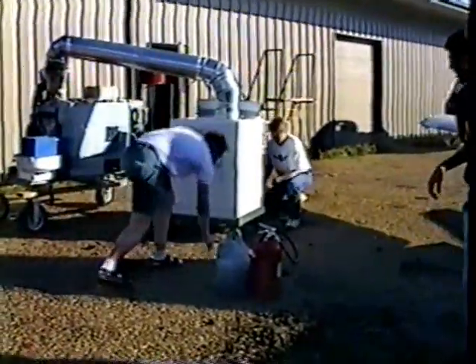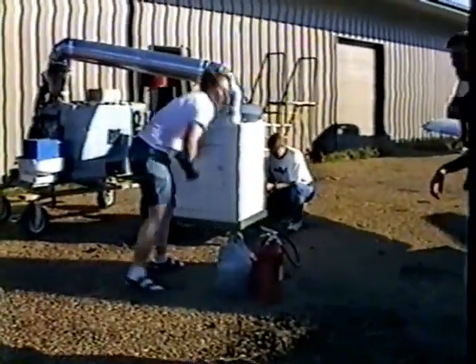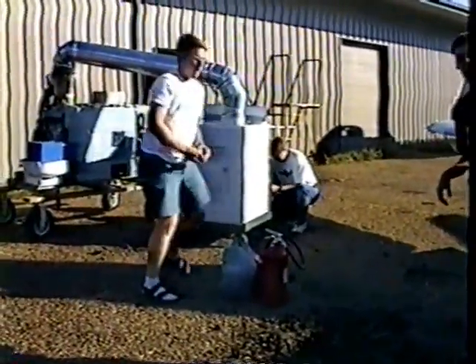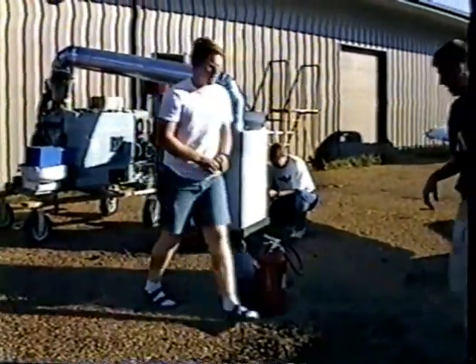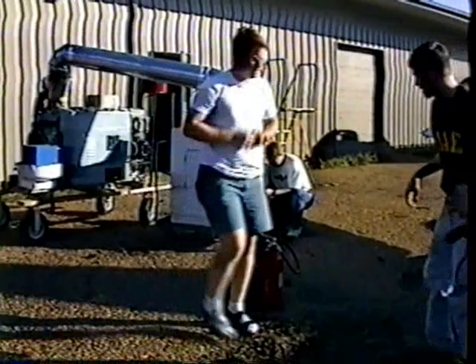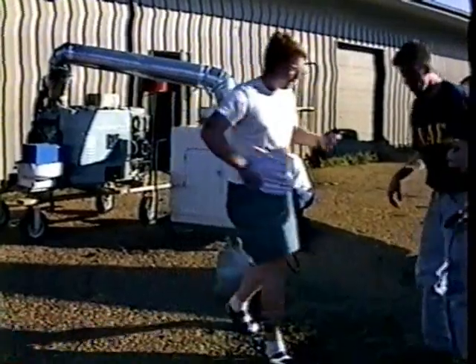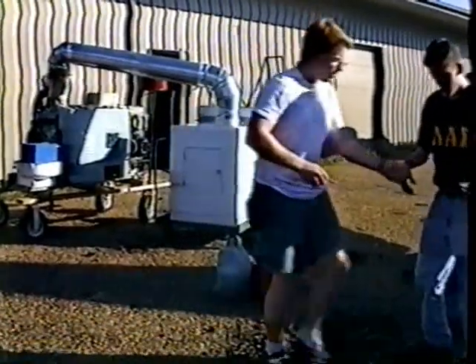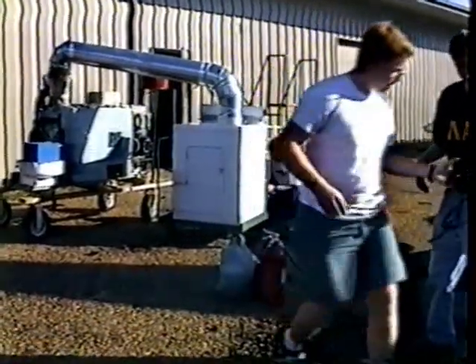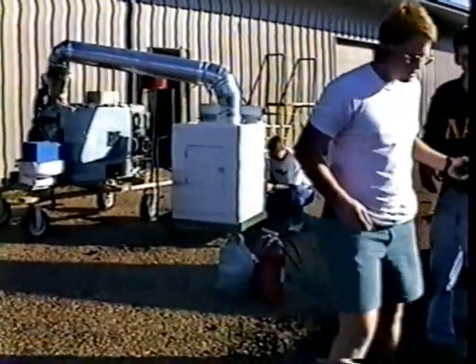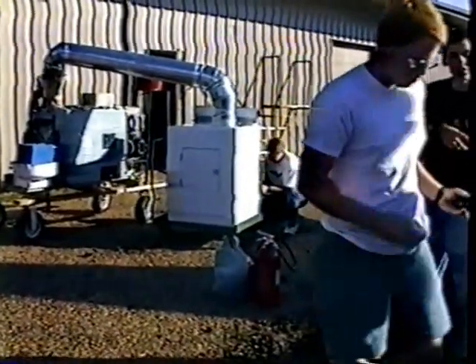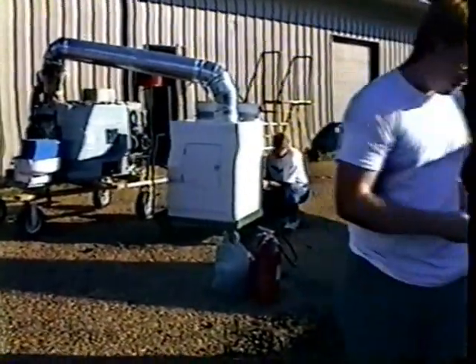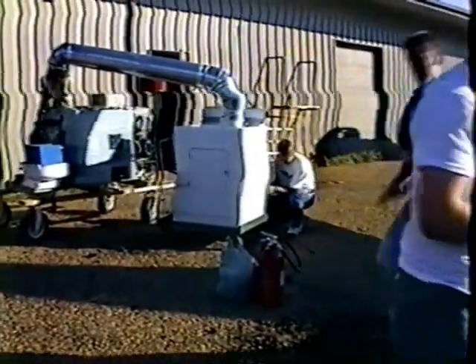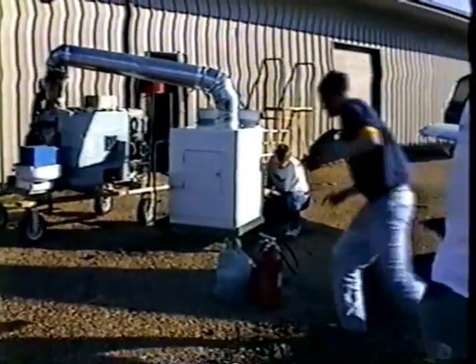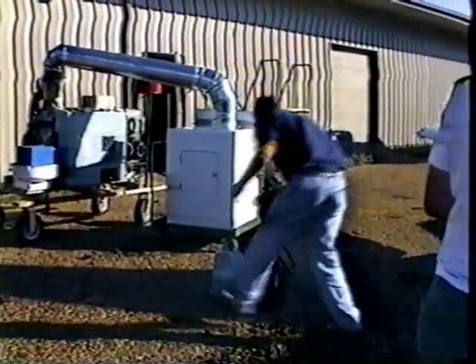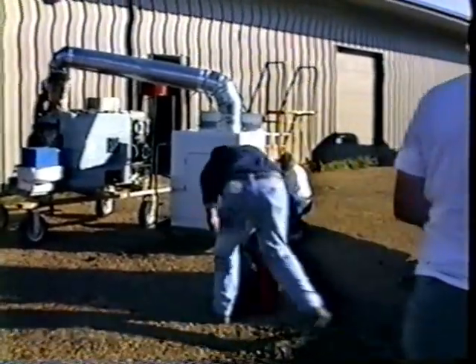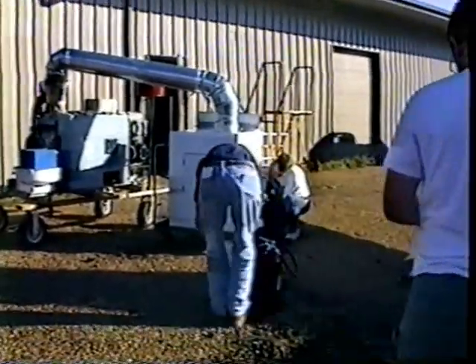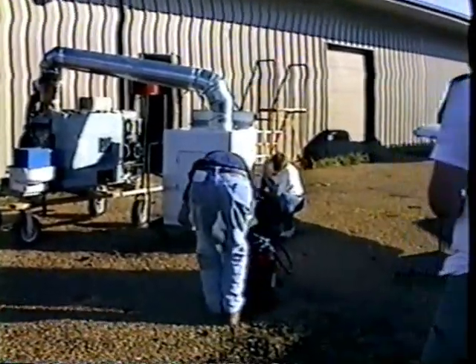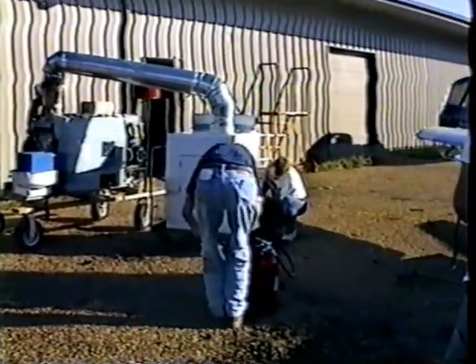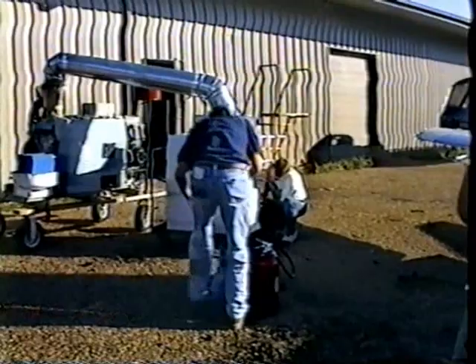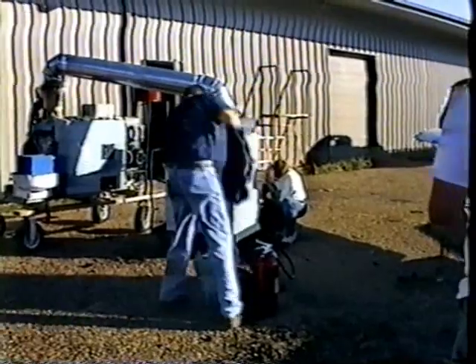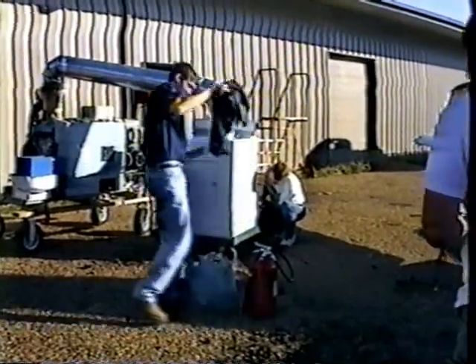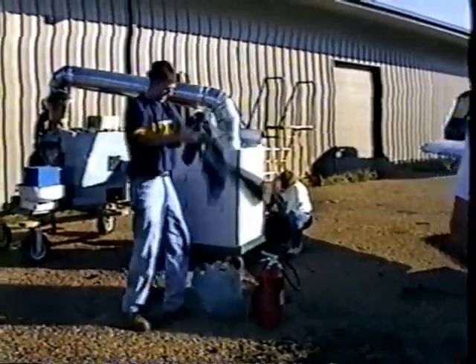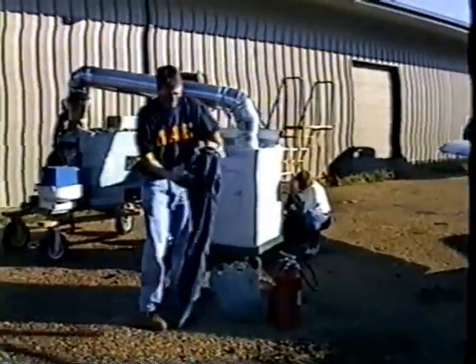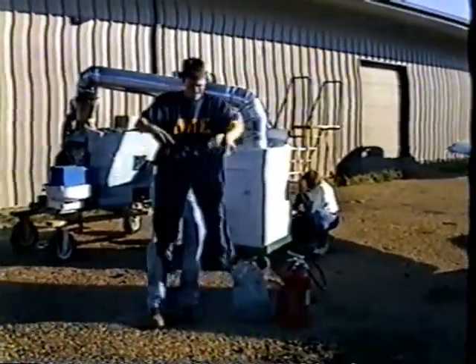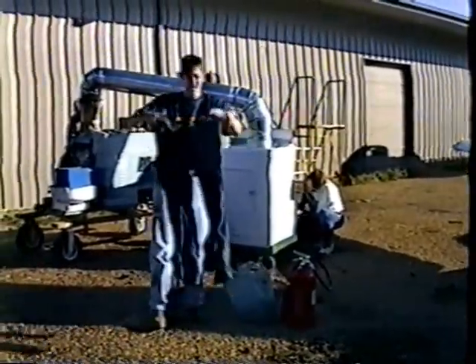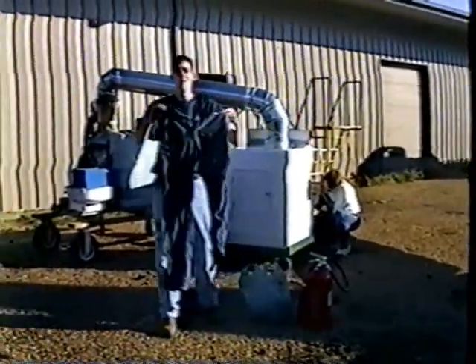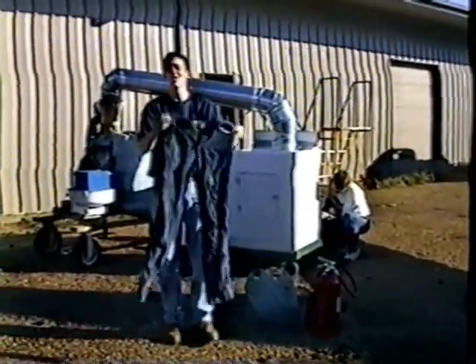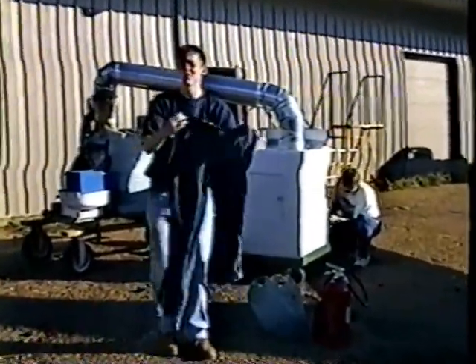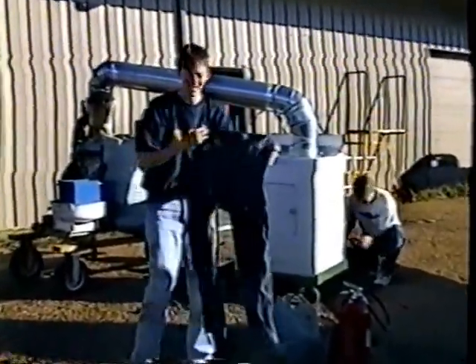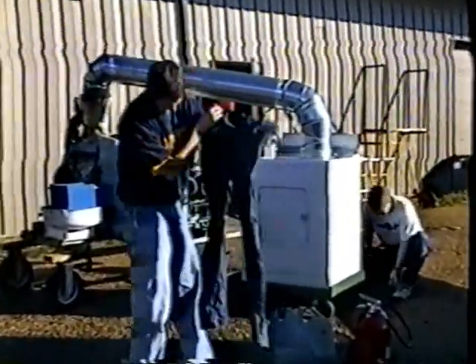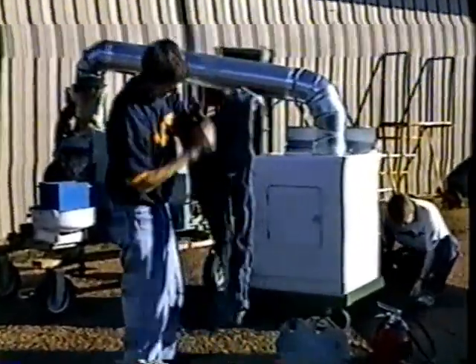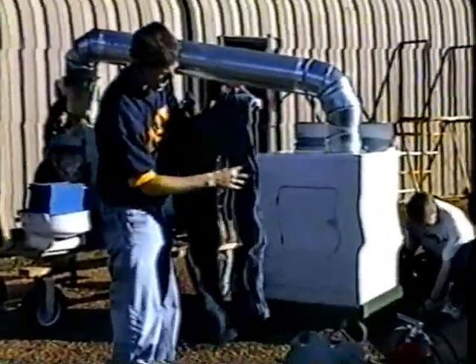Show us what you guys are drawing. My work jeans, with paint.